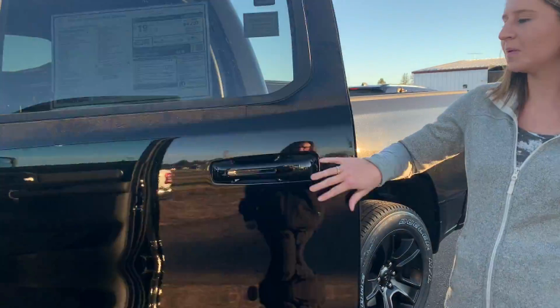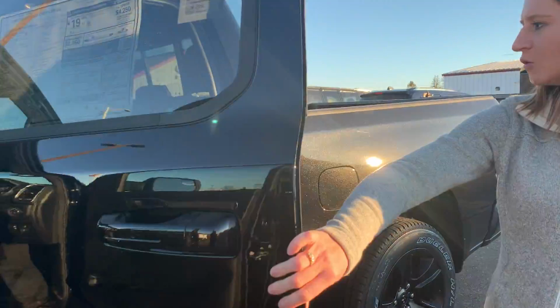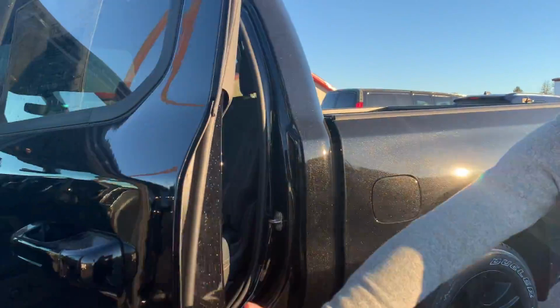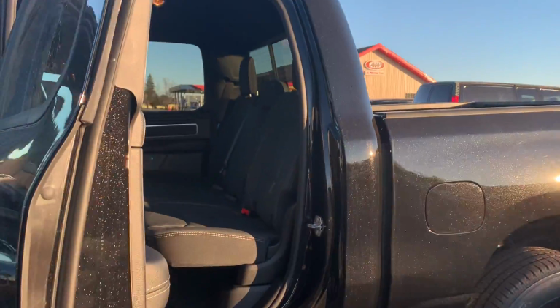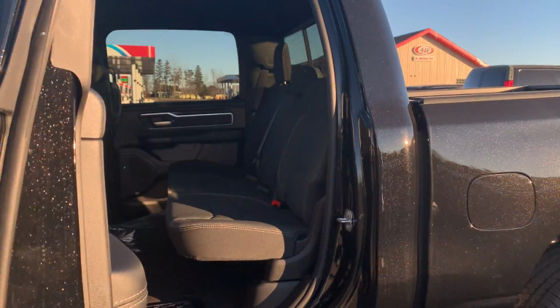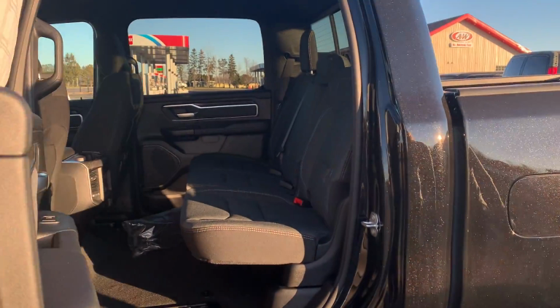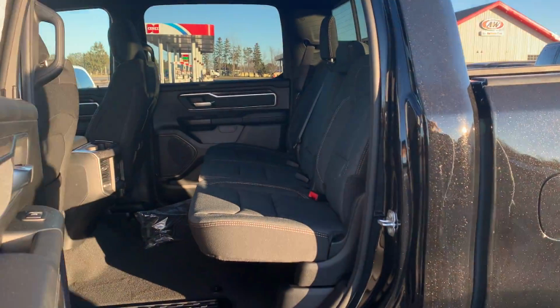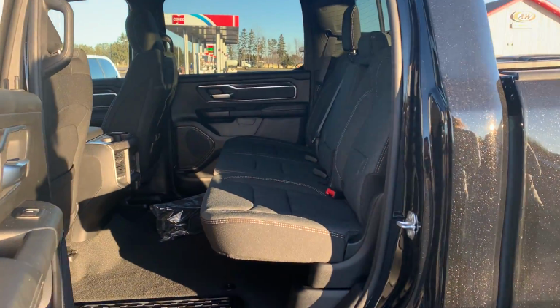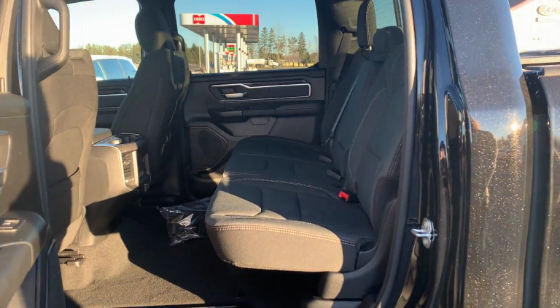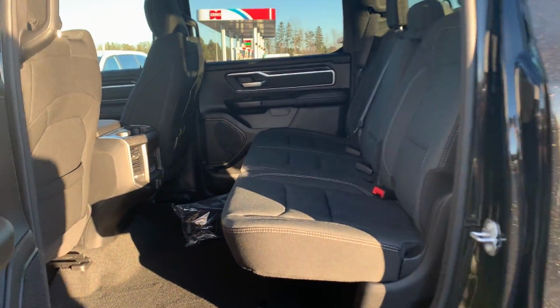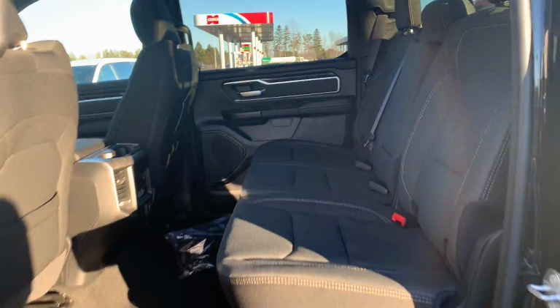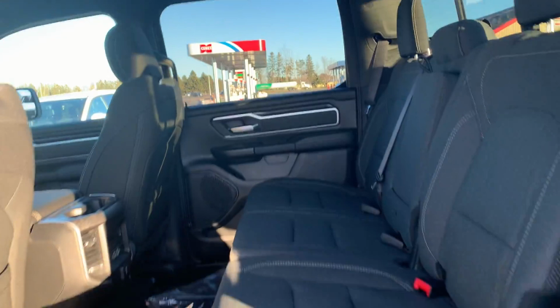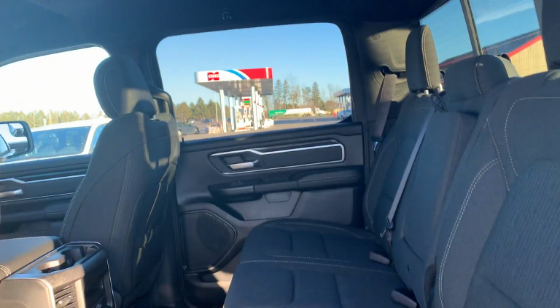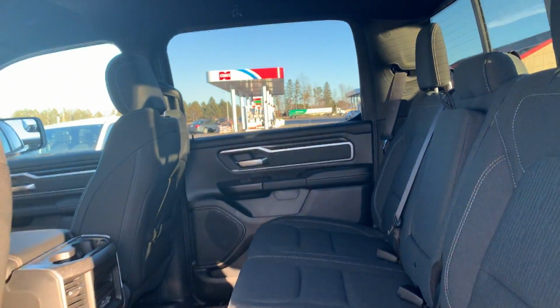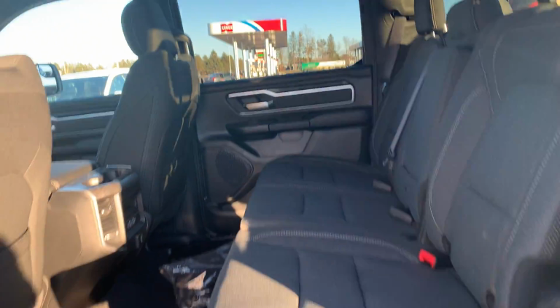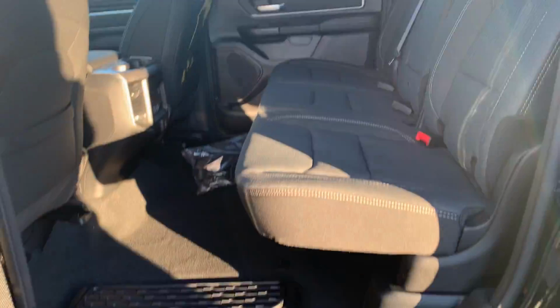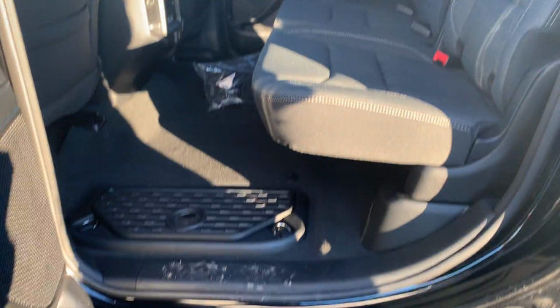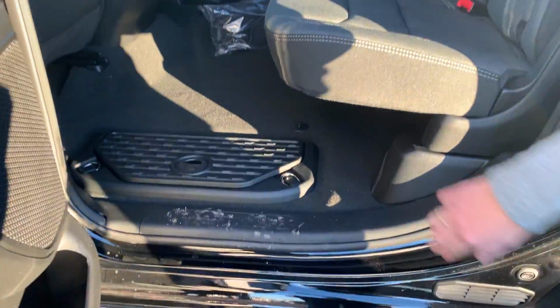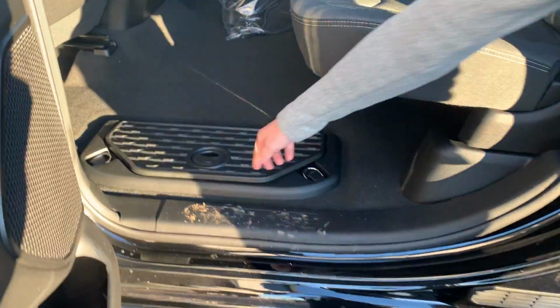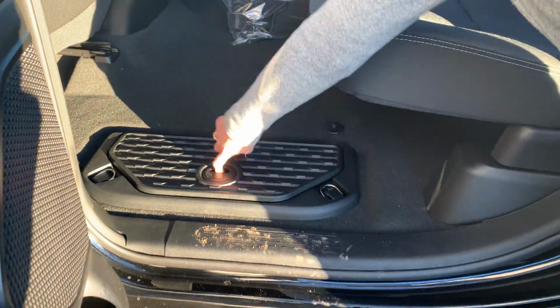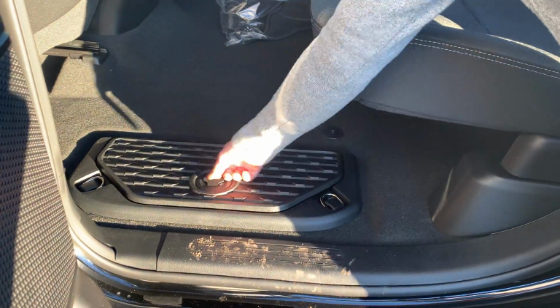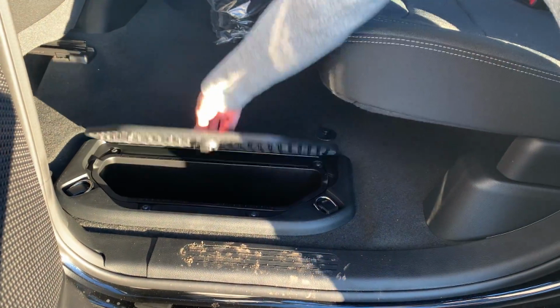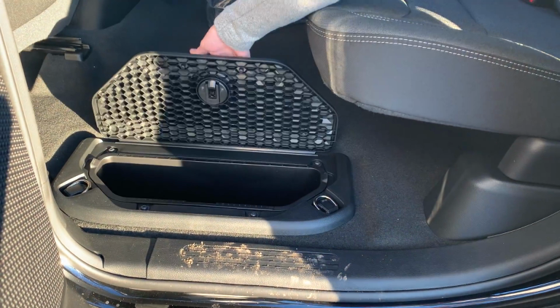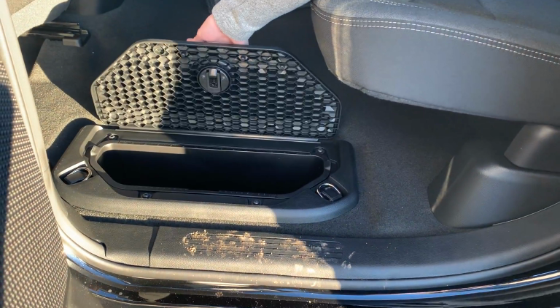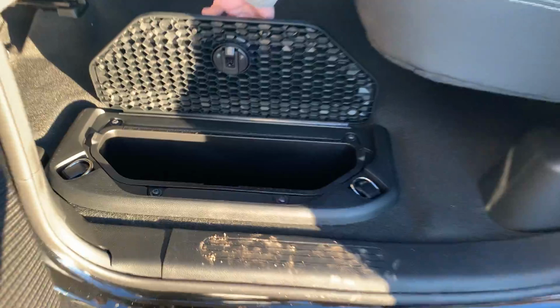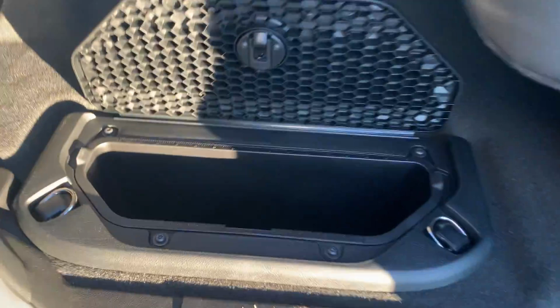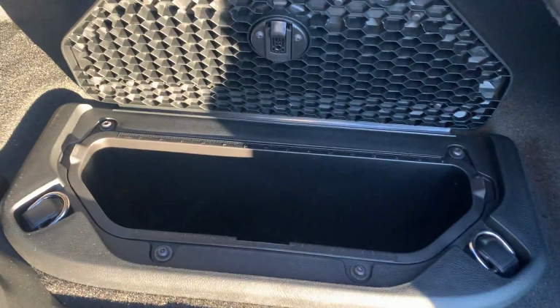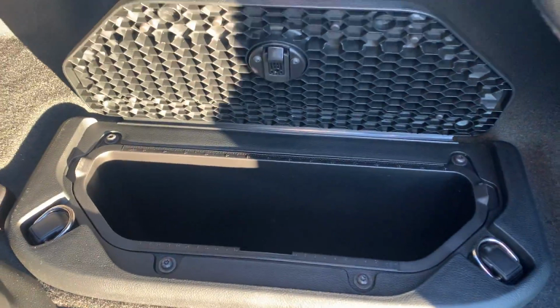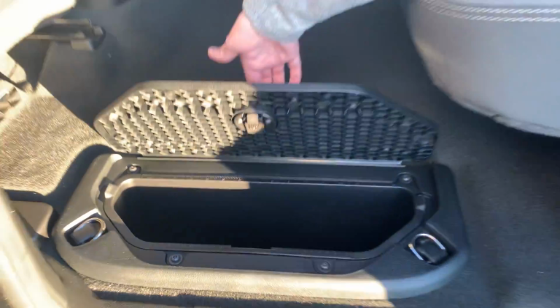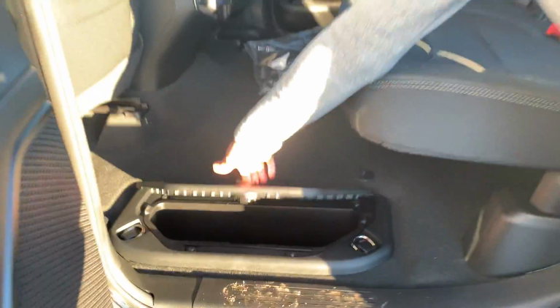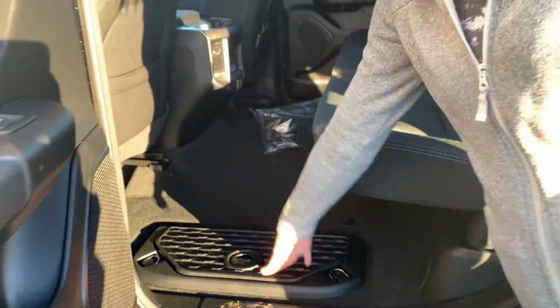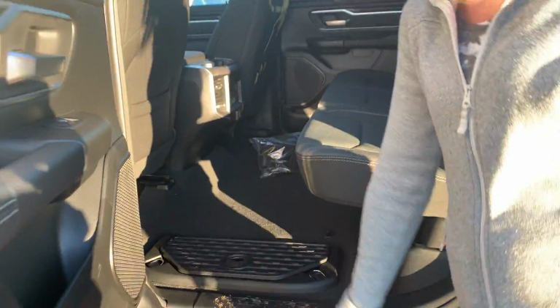Plenty of room in the back as far as if you have kiddos that need to ride back there or pets. And the Ram bin storages here are super handy for jumper cables or anything else that you might store in there.